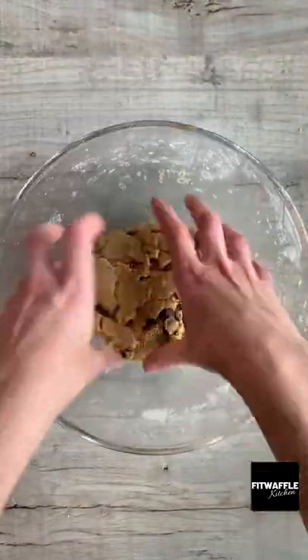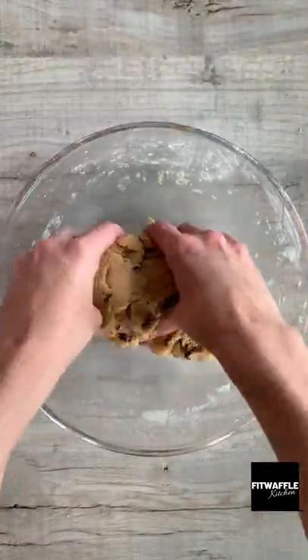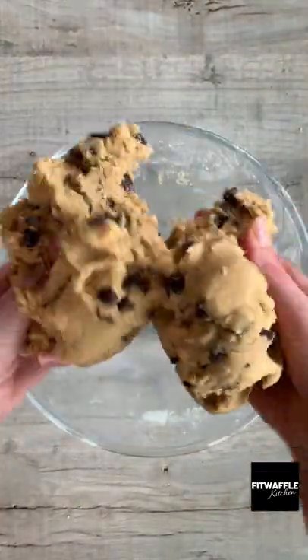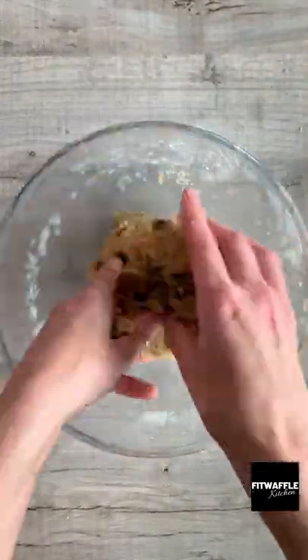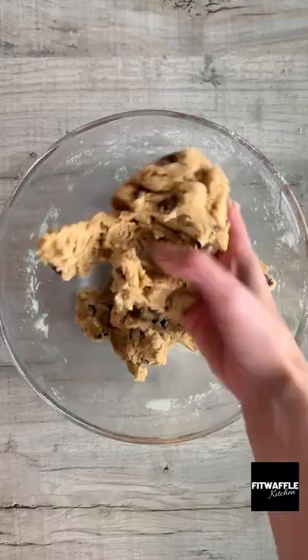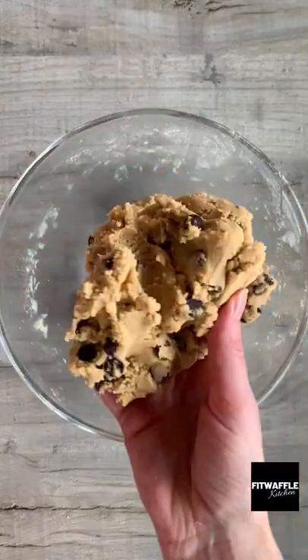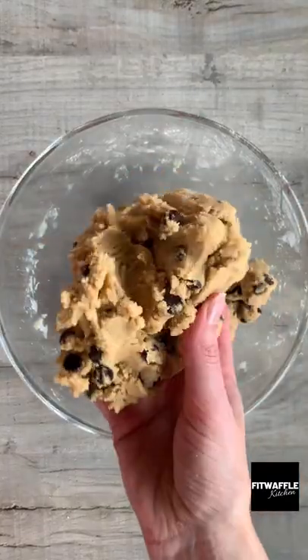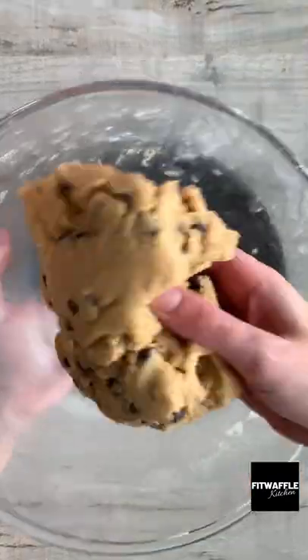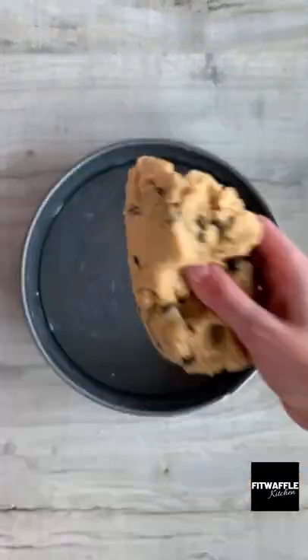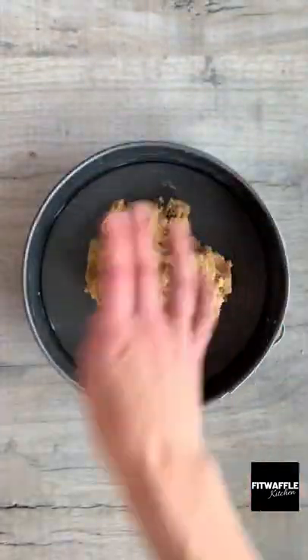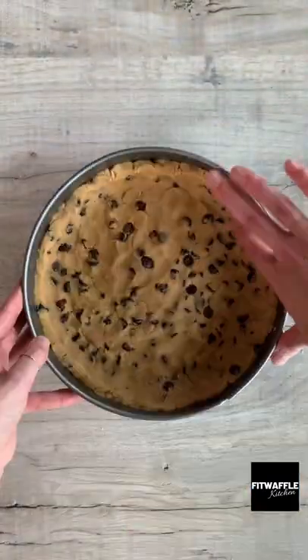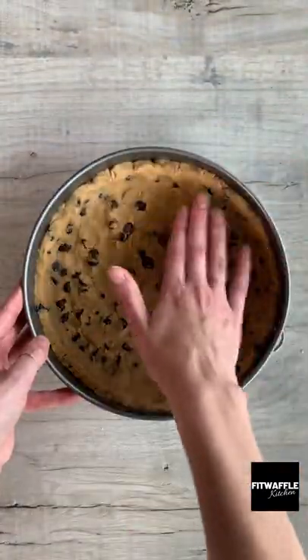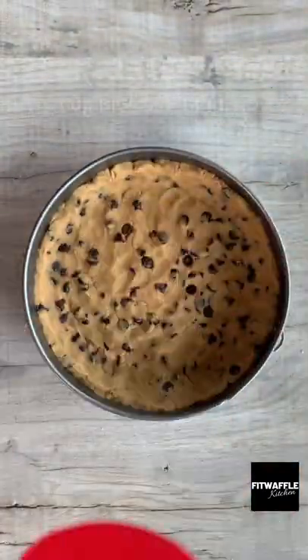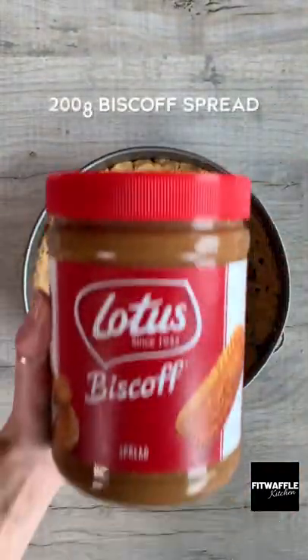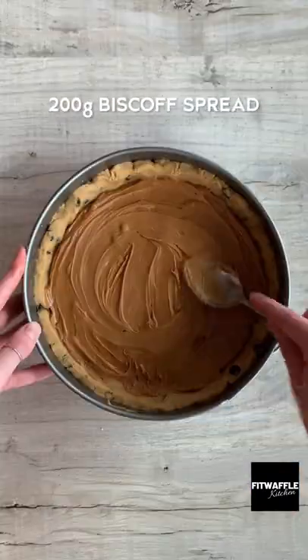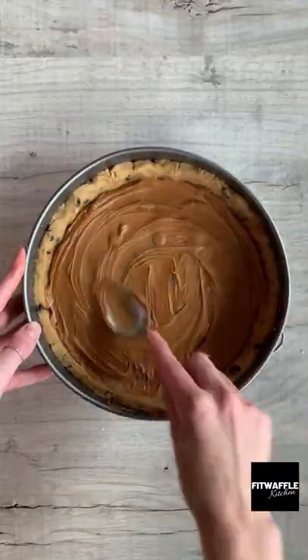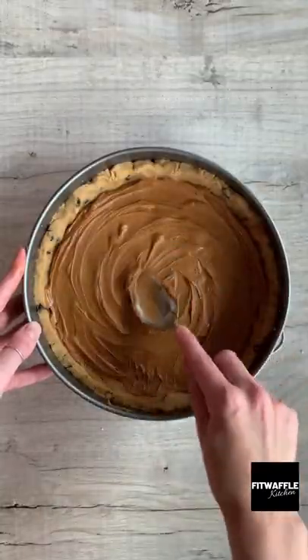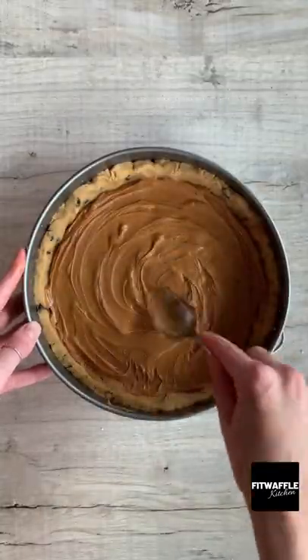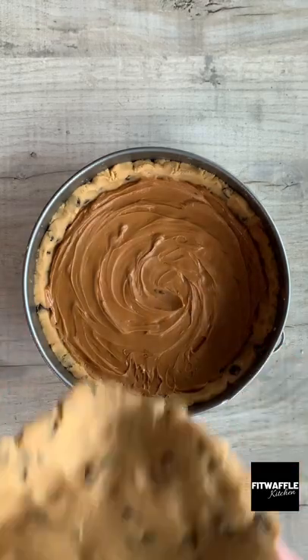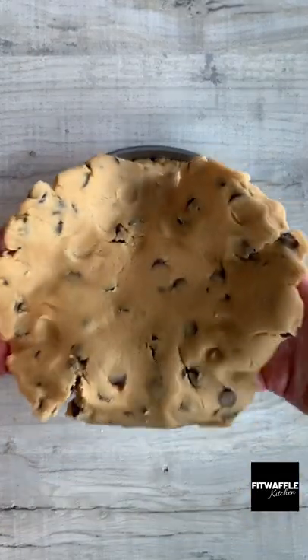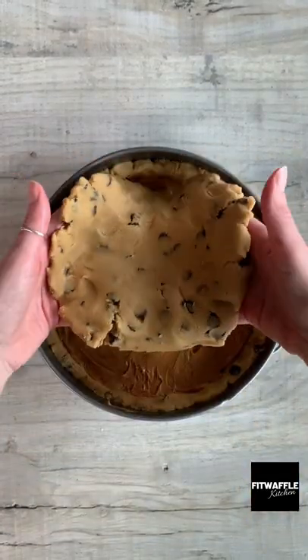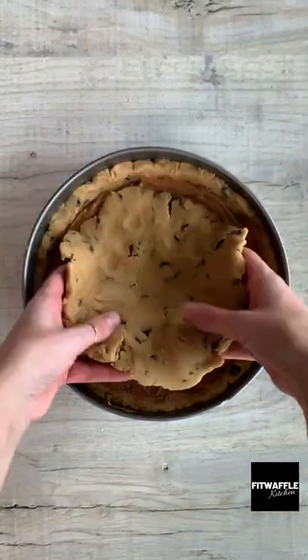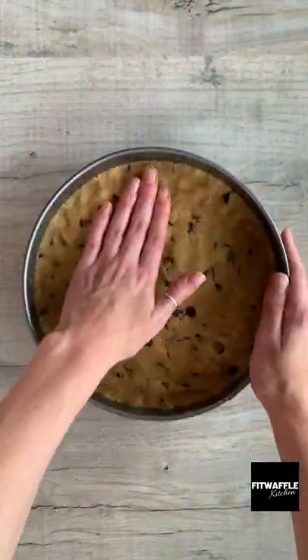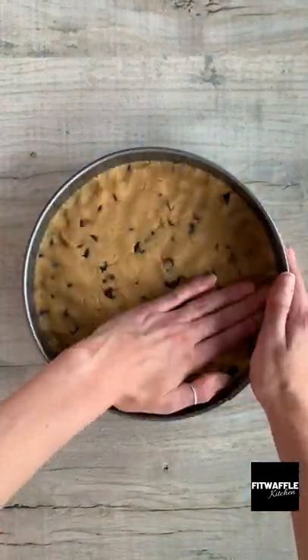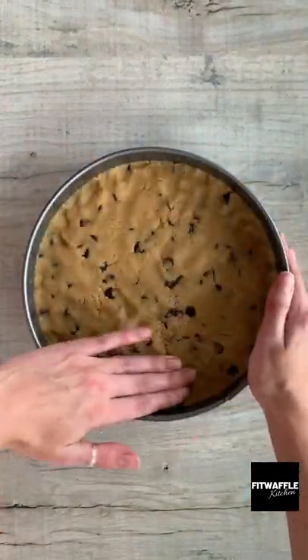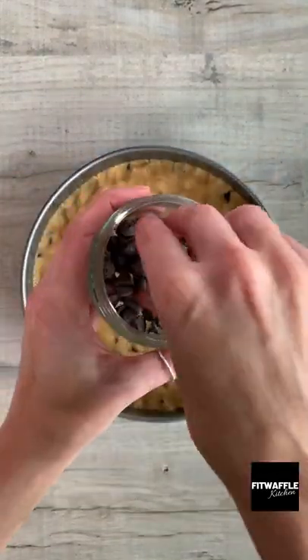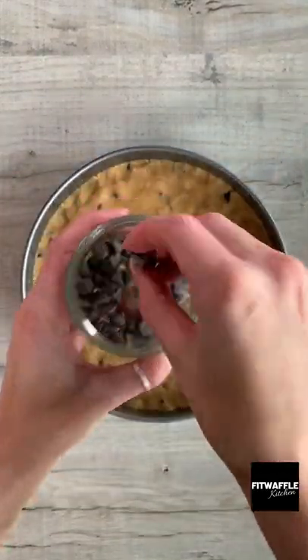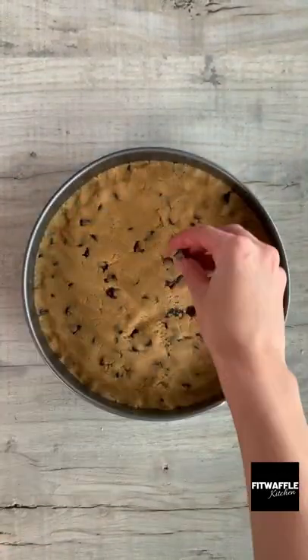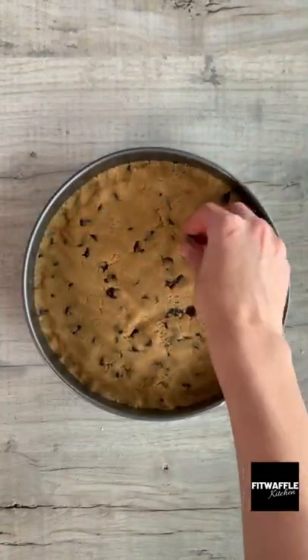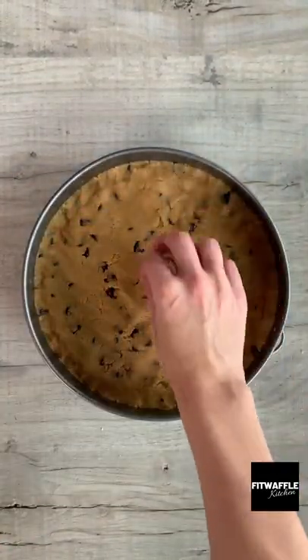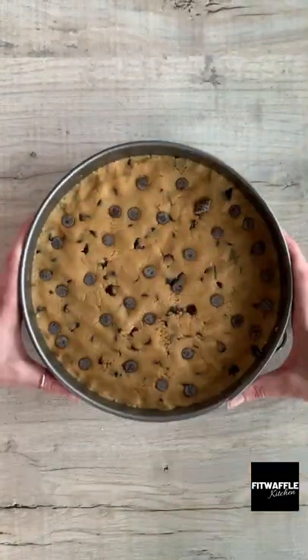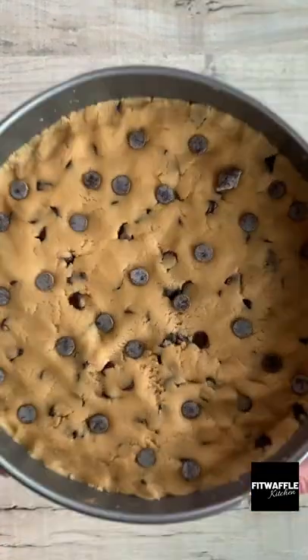Set aside a third of the dough, then press the rest into your cake tin and create a lip around the edge. Add your Biscoff spread and smooth this out, then create a lid with the rest of the dough and press this onto the top. Add some more chocolate chips if you wish and bake in the oven.